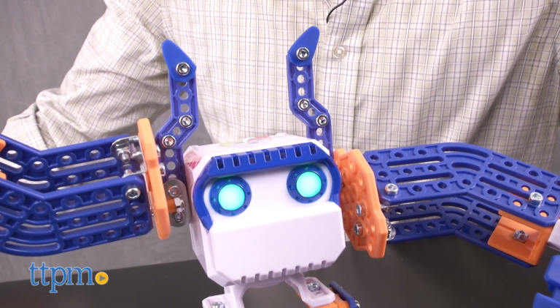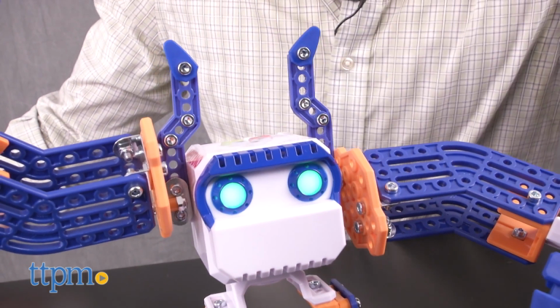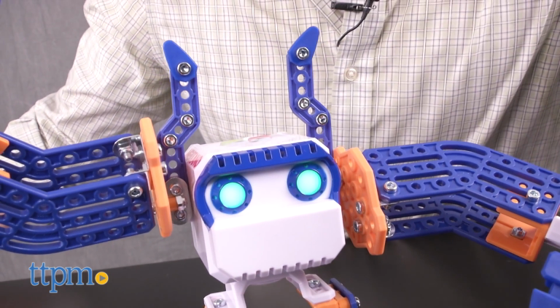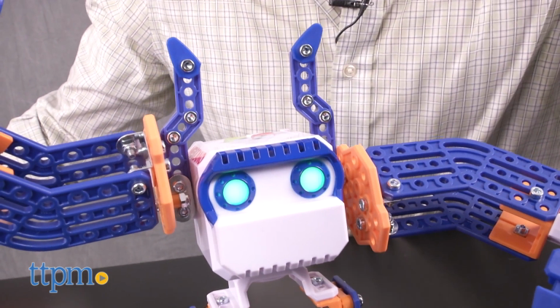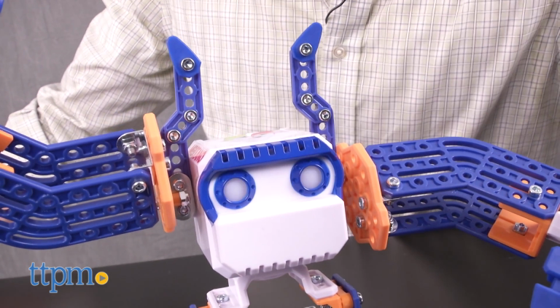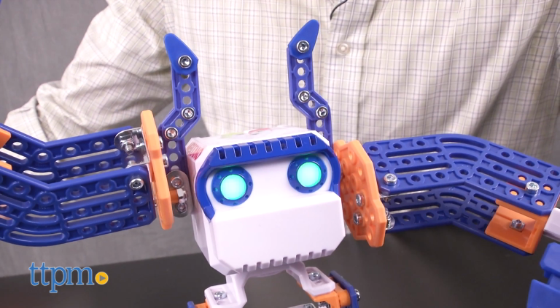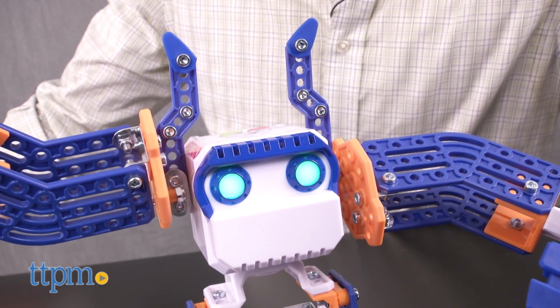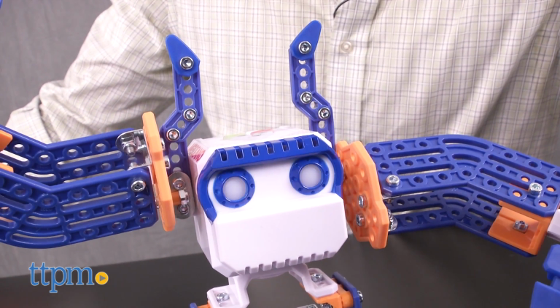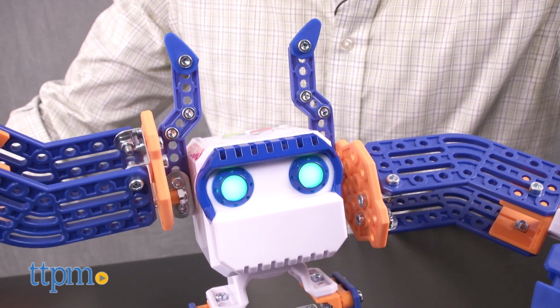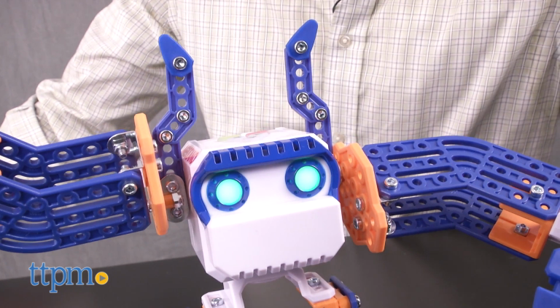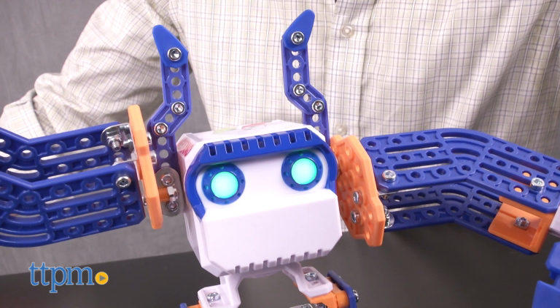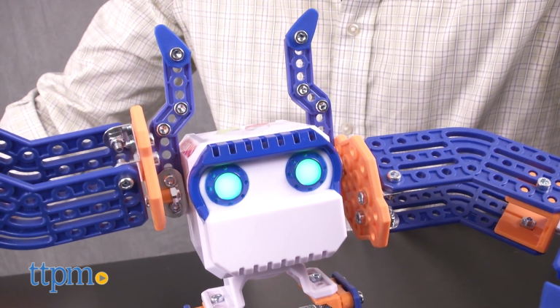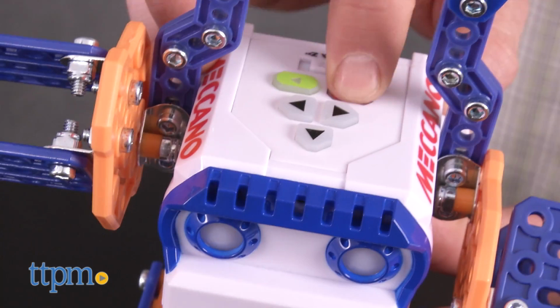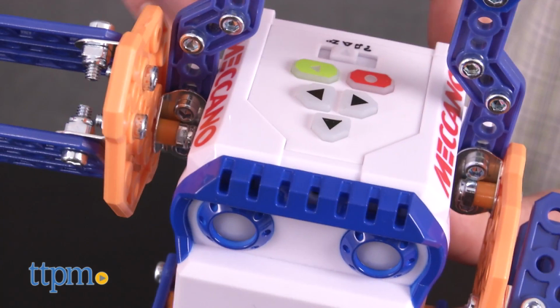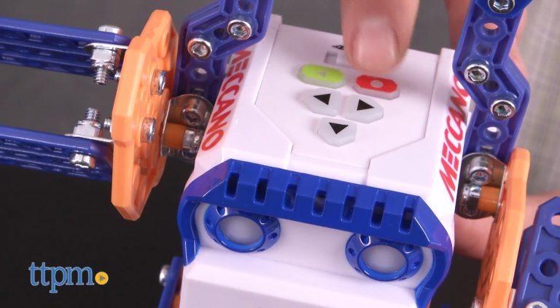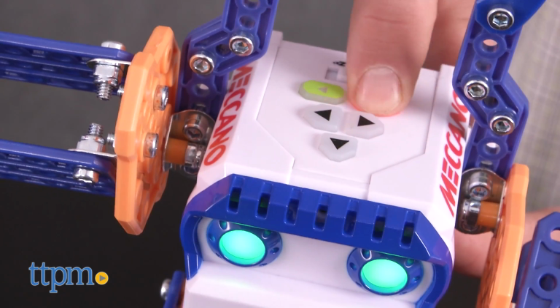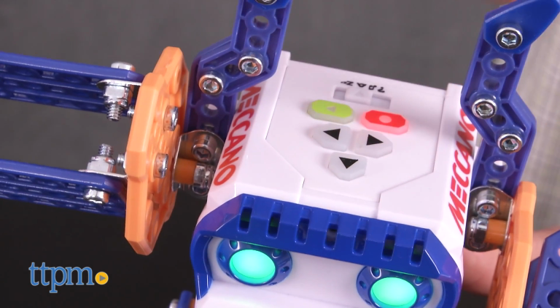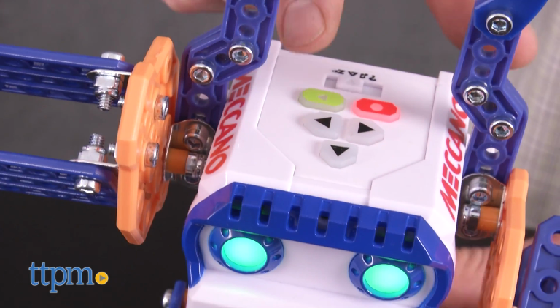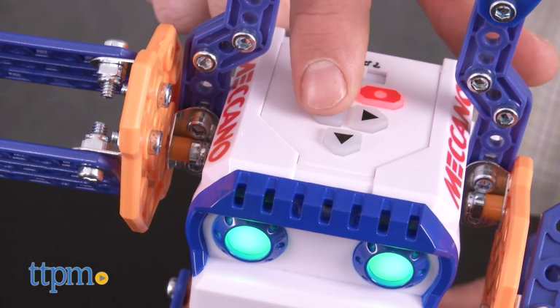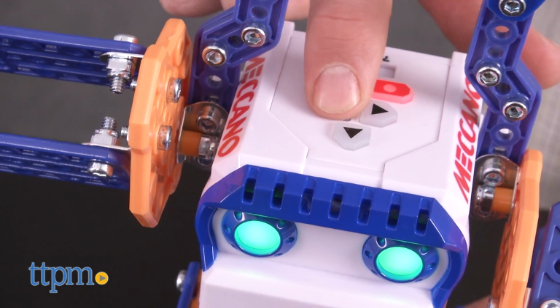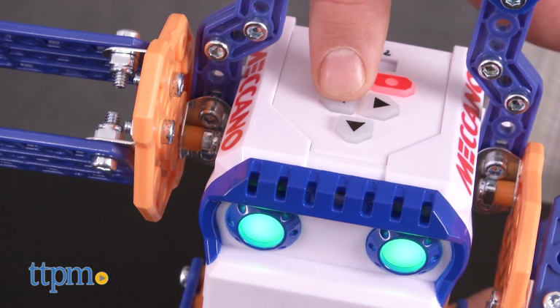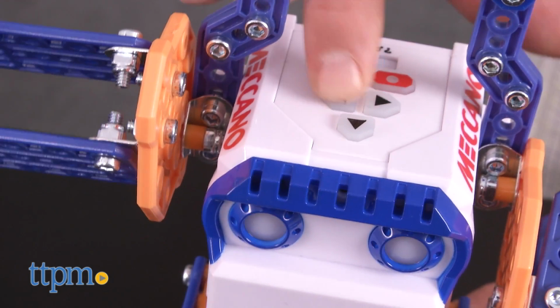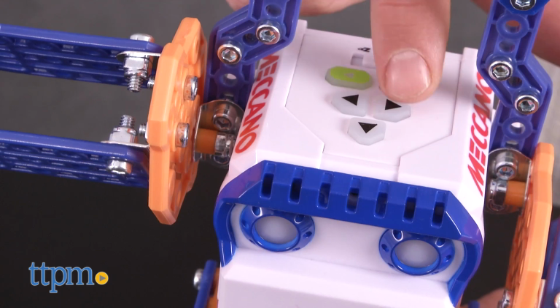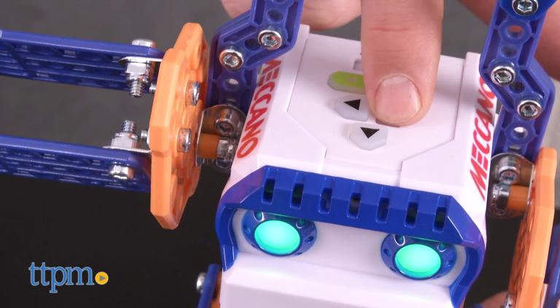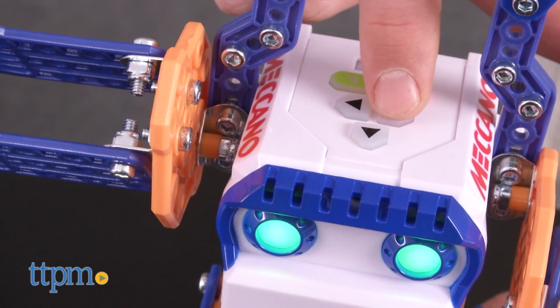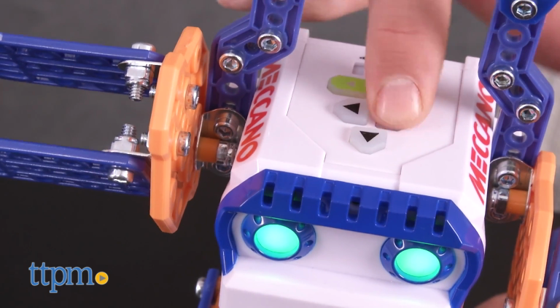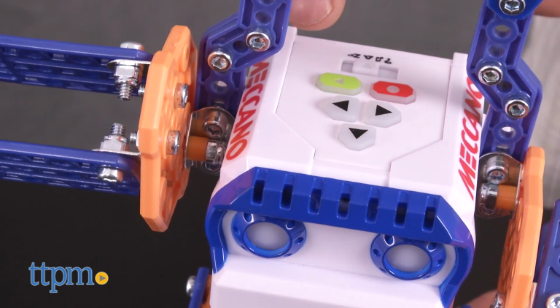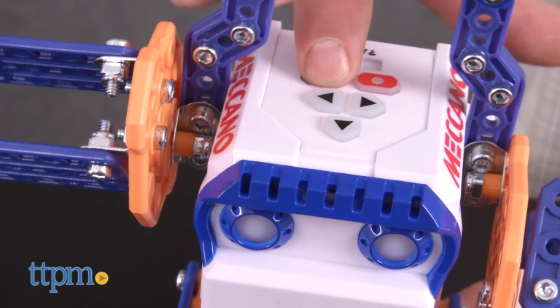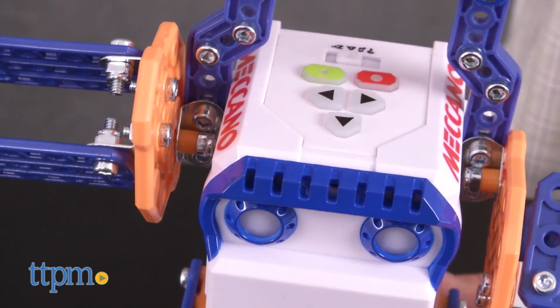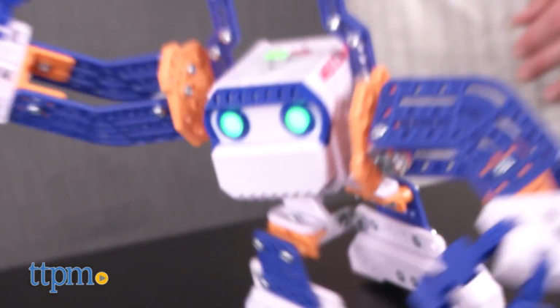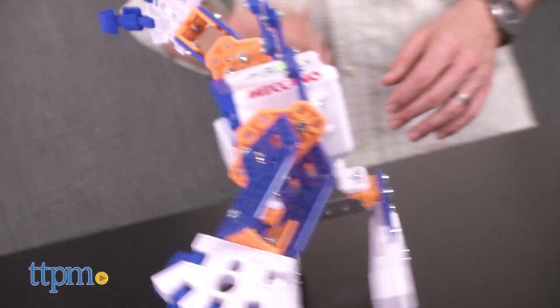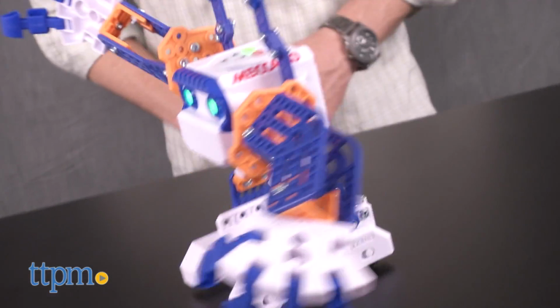Will I be rich and famous? Apparently, if you have two Micronoids, they may even dance together. Now you want to be the boss? You can easily program this Micronoid to move however you'd like.